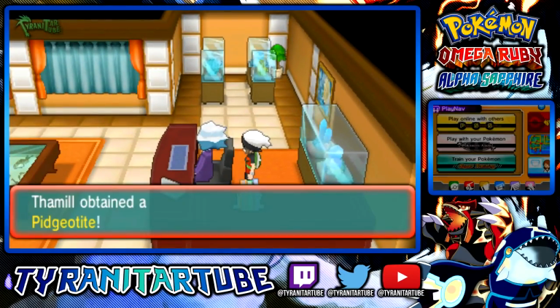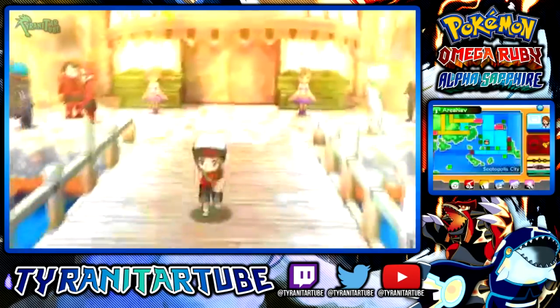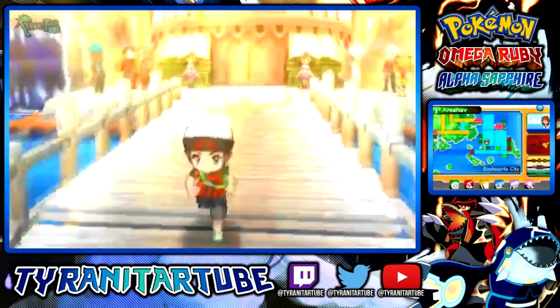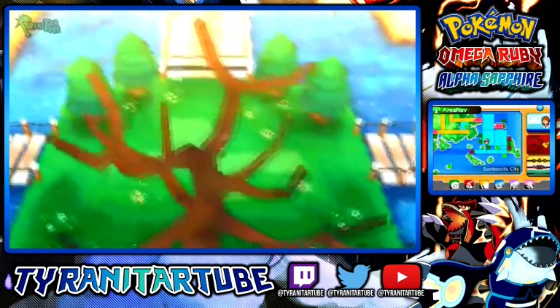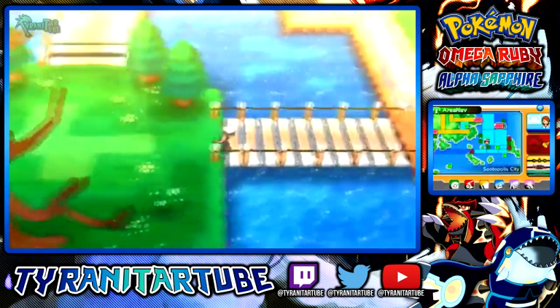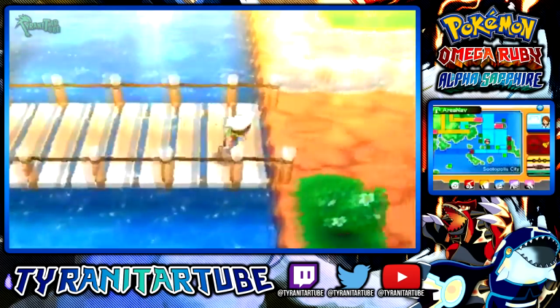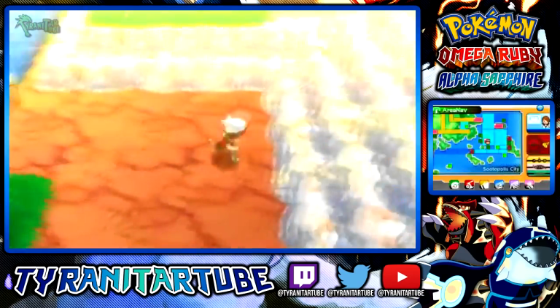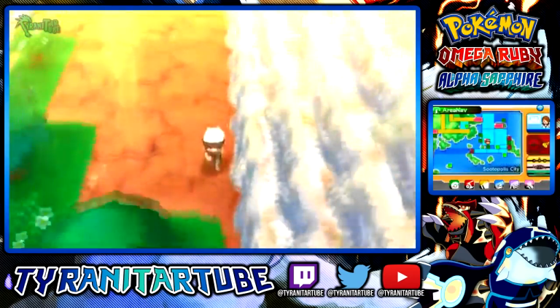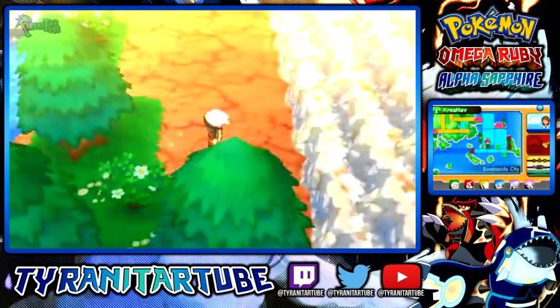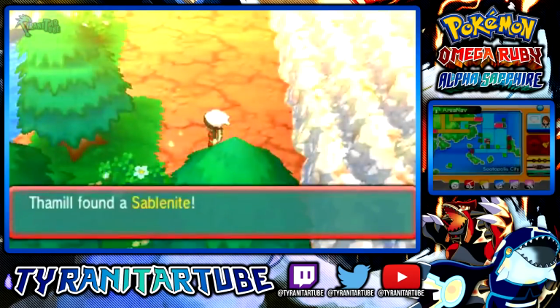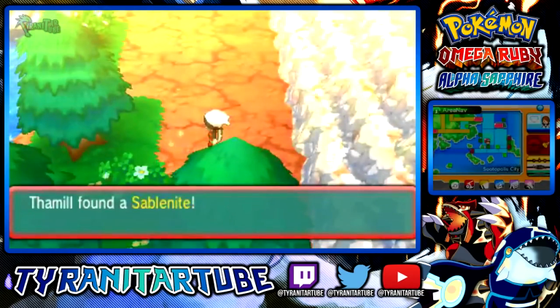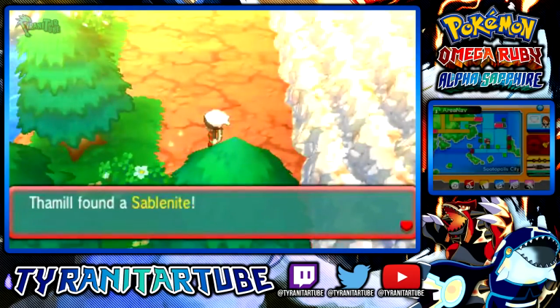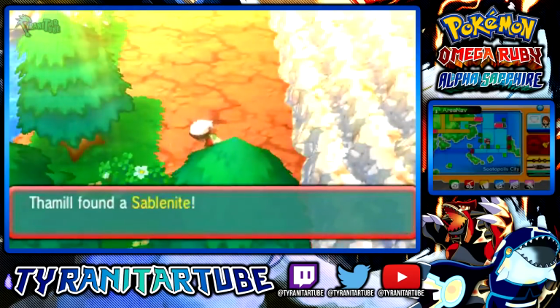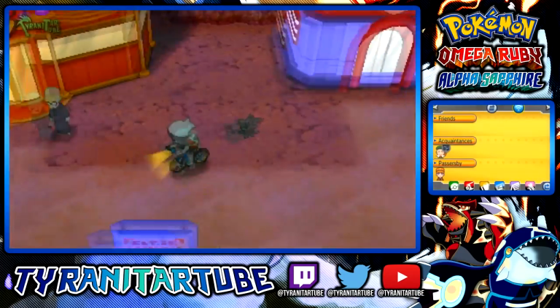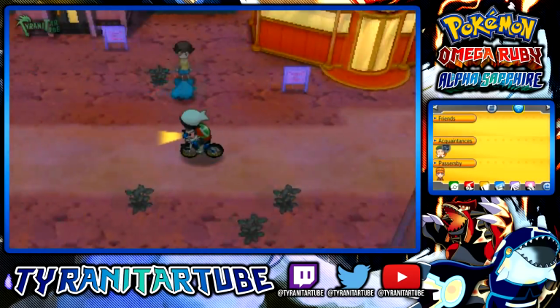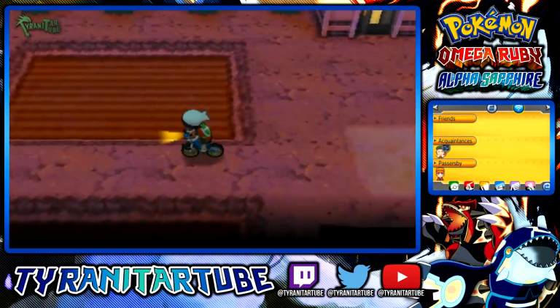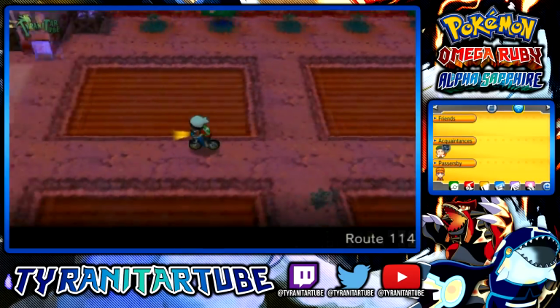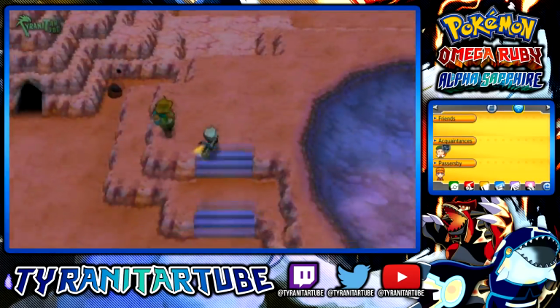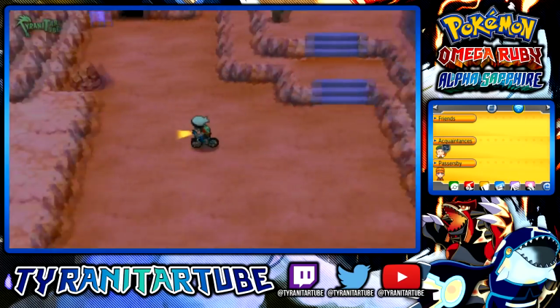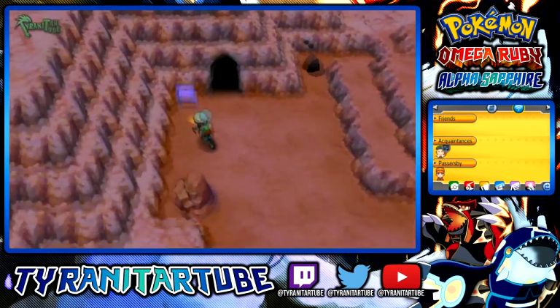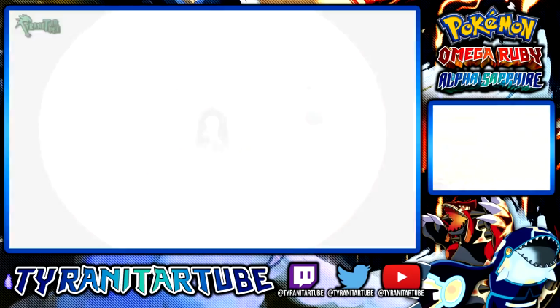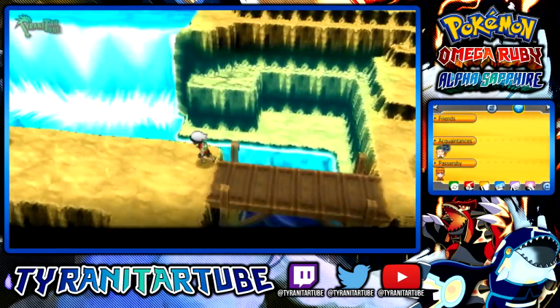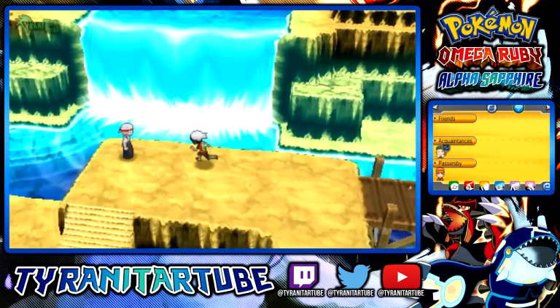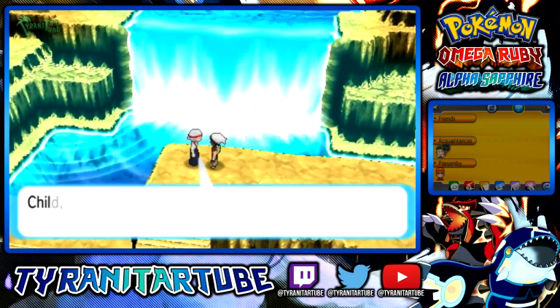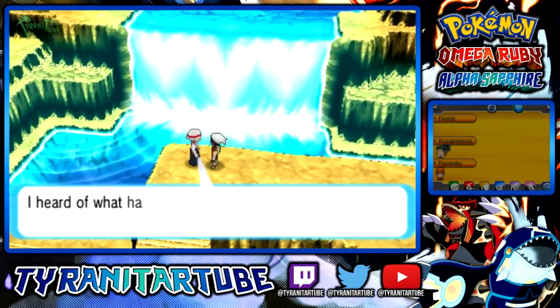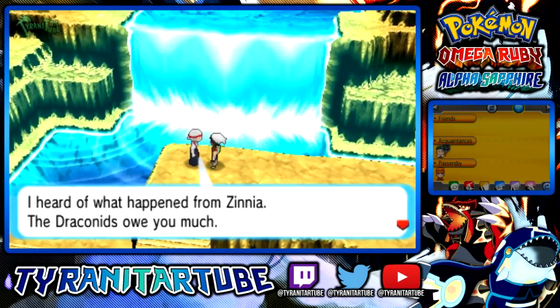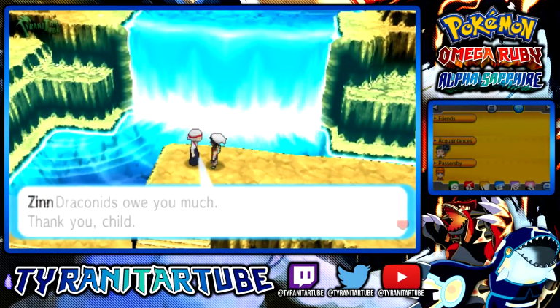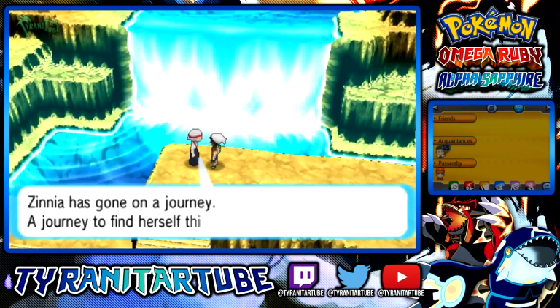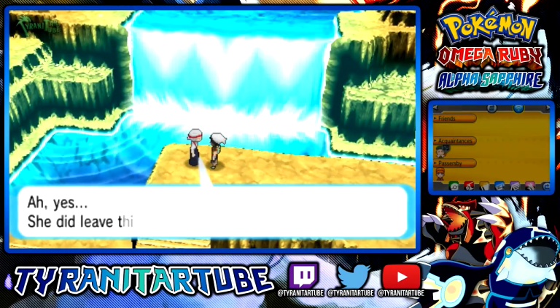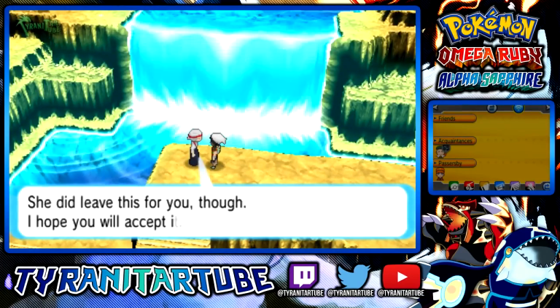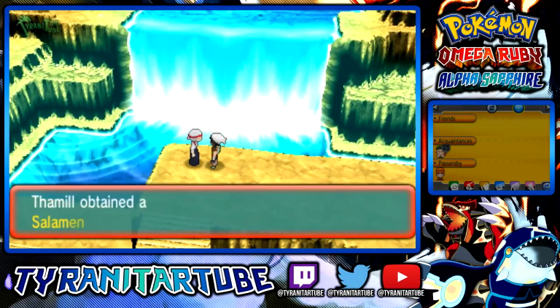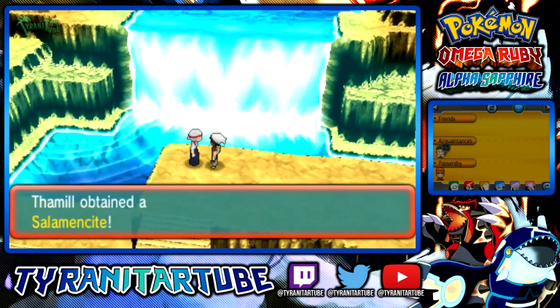The Sablenite can be found in Sootopolis City by taking the East Bridge in front of the Cave of Origin. The Sablenite is given to you by Zinnia's grandmother in Meteor Falls, southwest of Fallarbor Town, after beating the Delta episode.